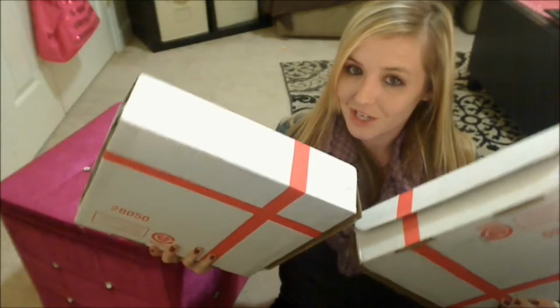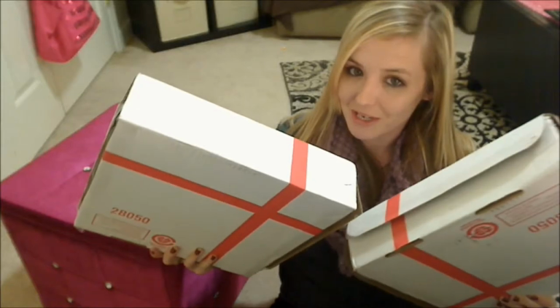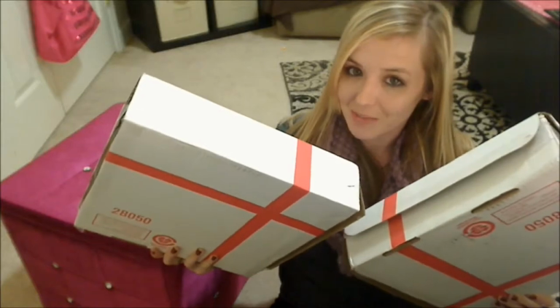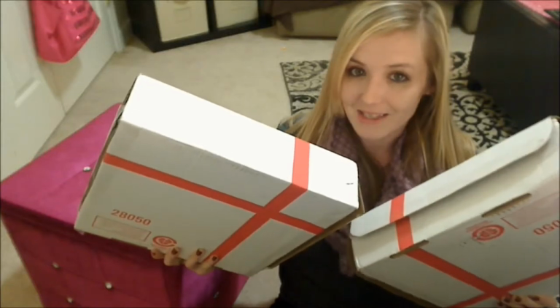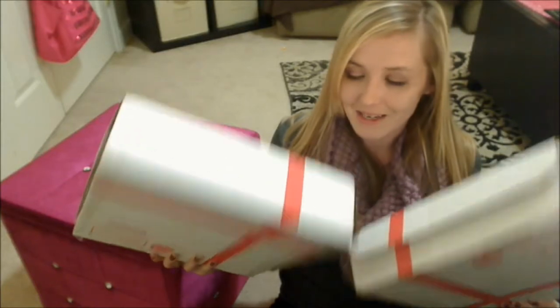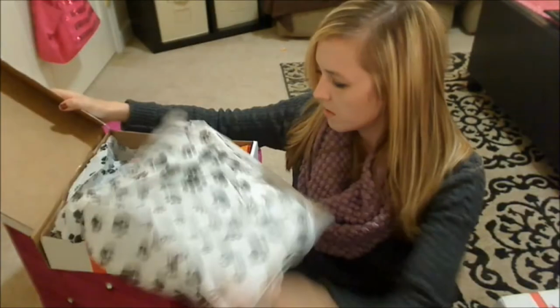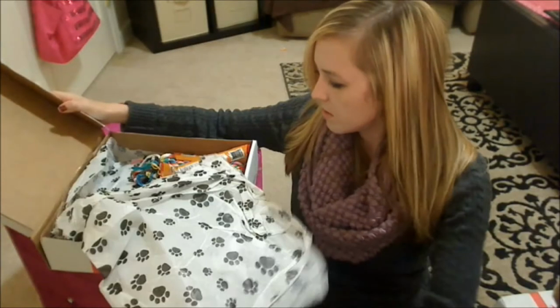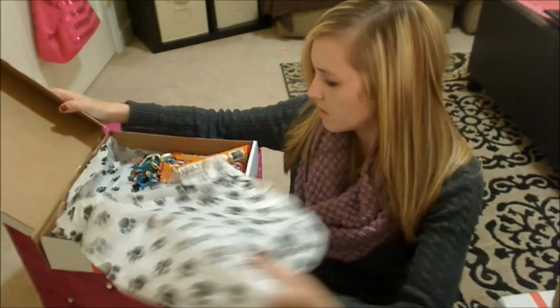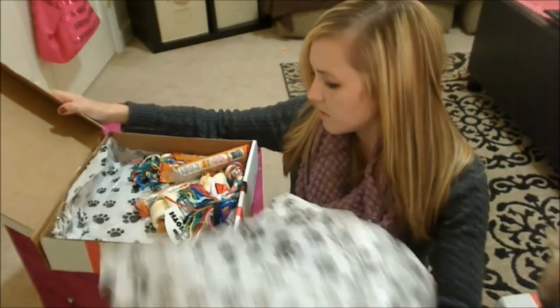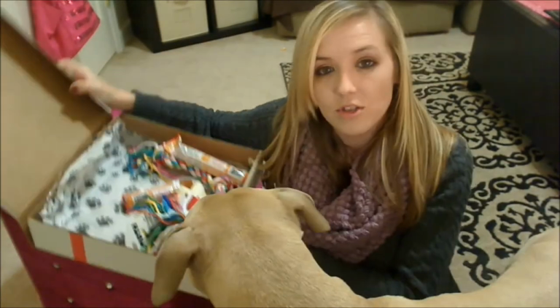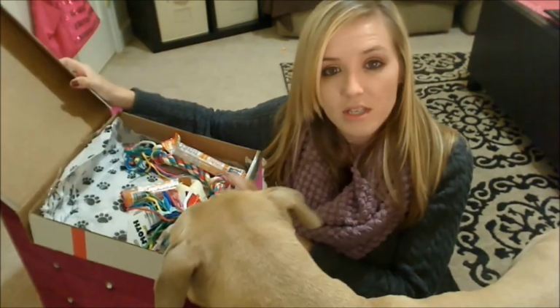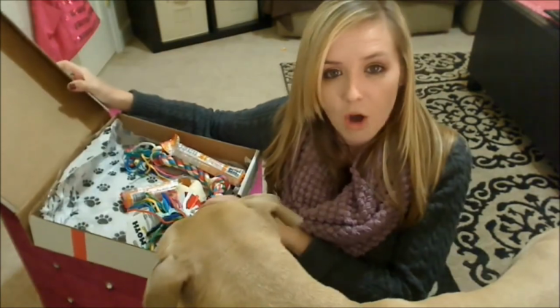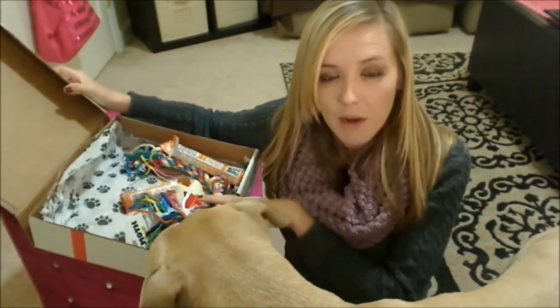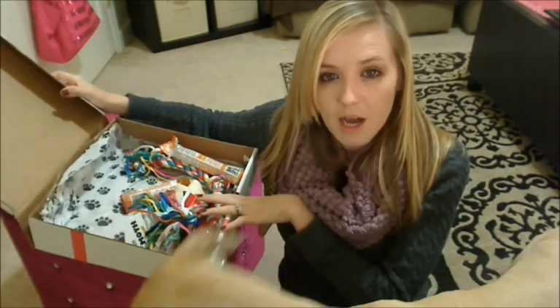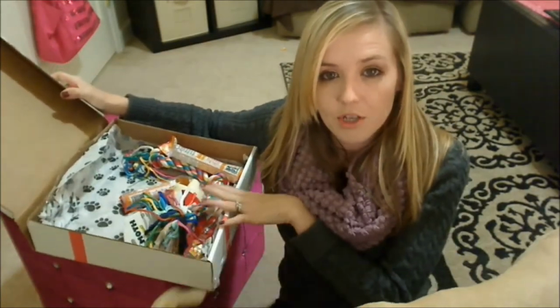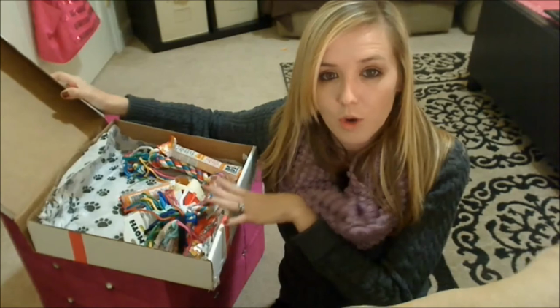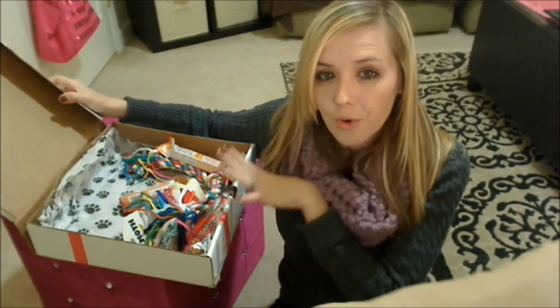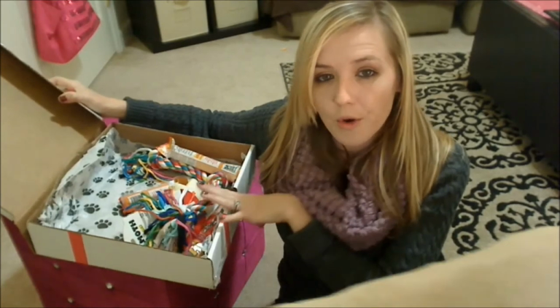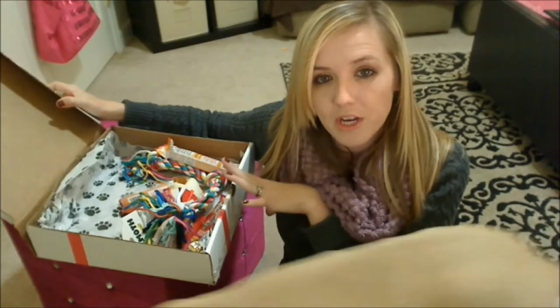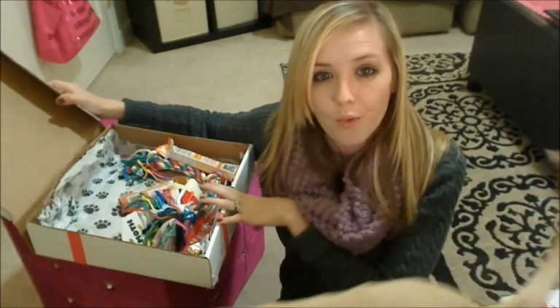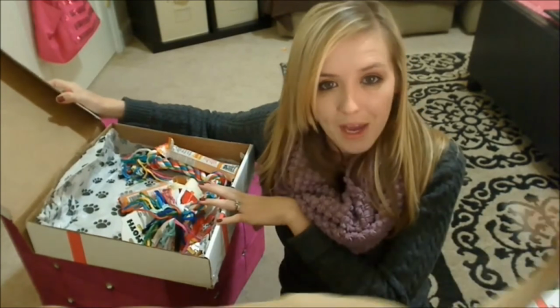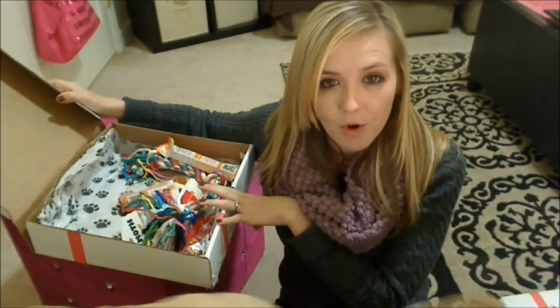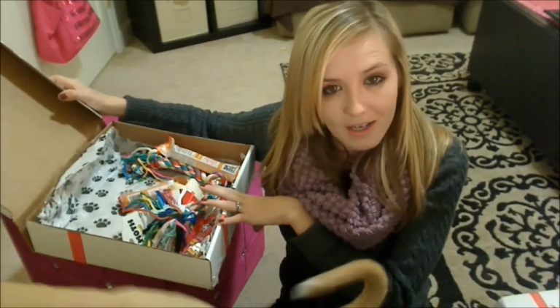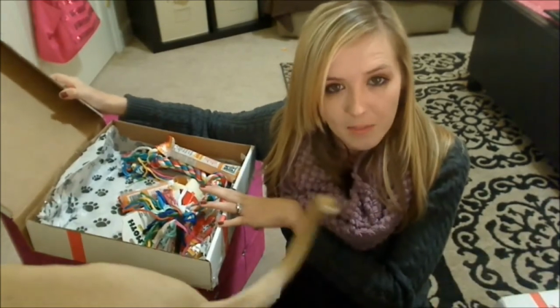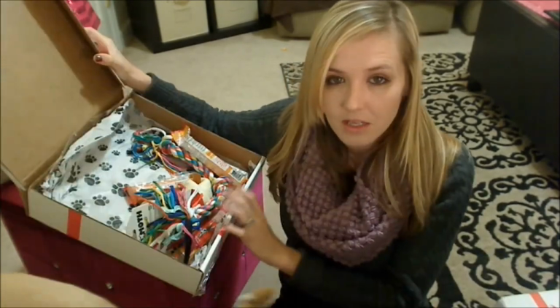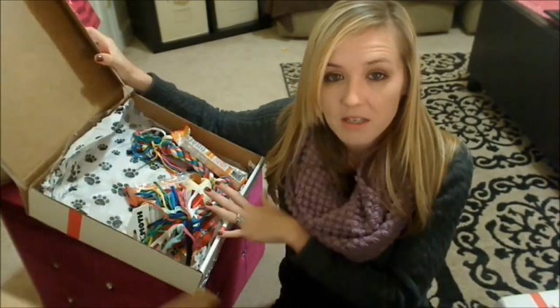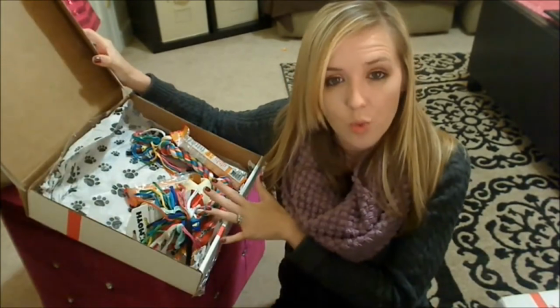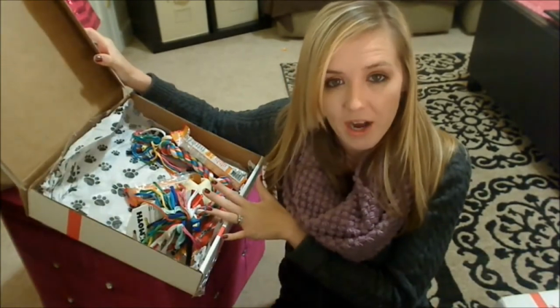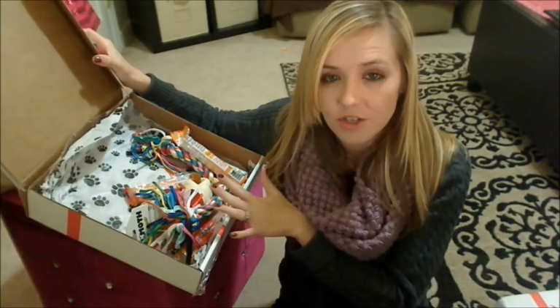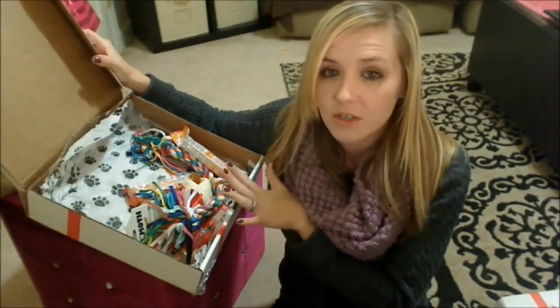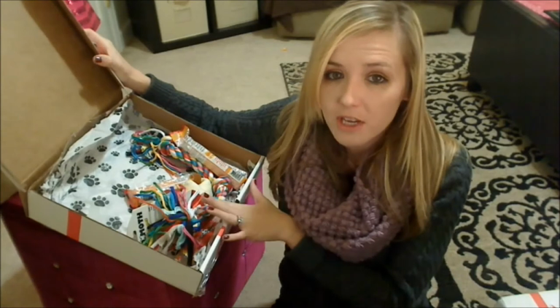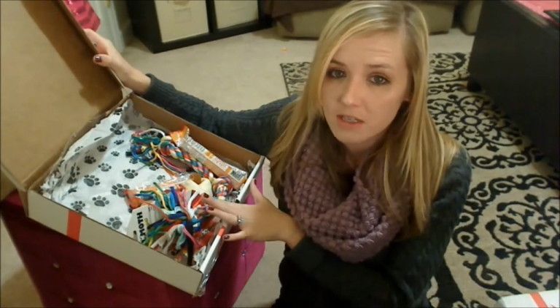Let's jump into these boxes here. So this is the smaller box option. There is one toy, one treat, and one bacon rawhide in this box. This box is $20 and you get to fully customize it.